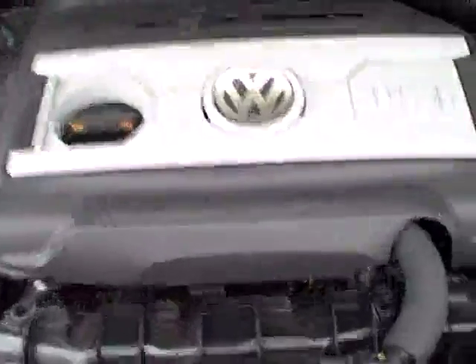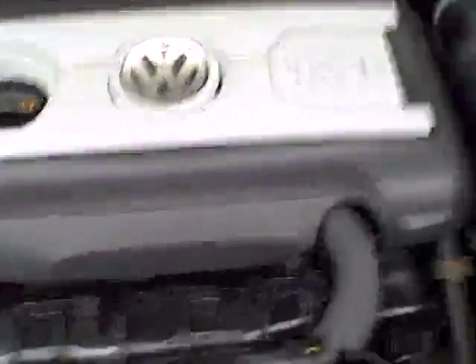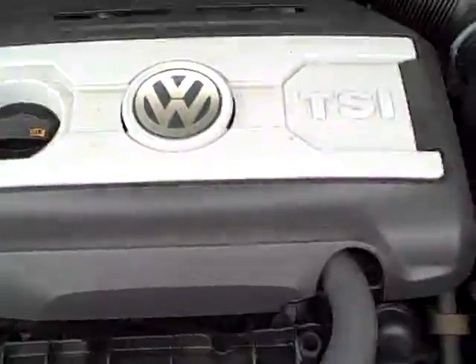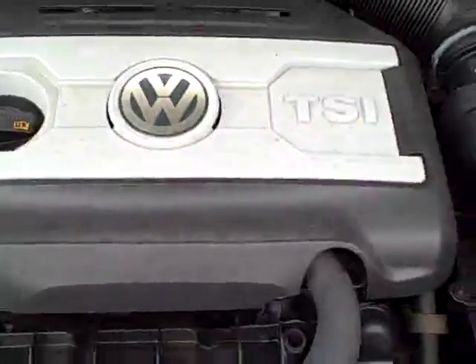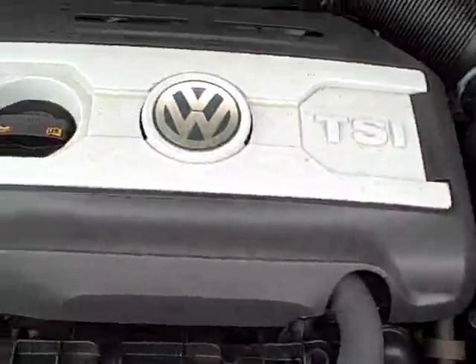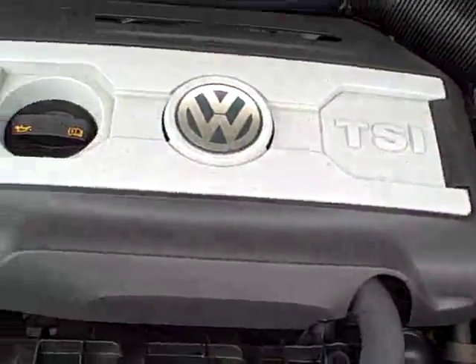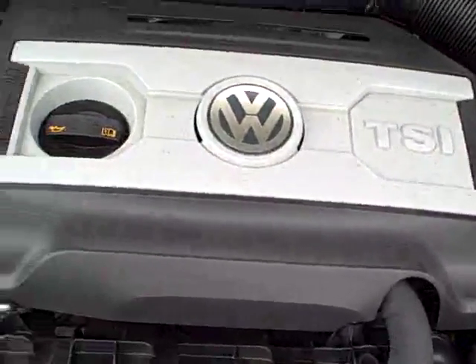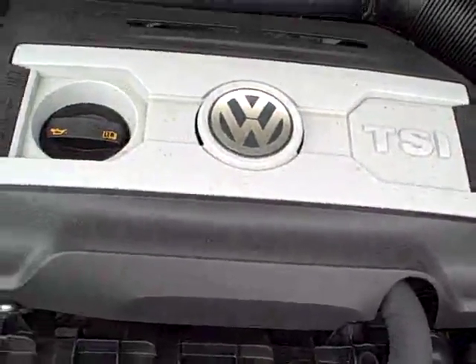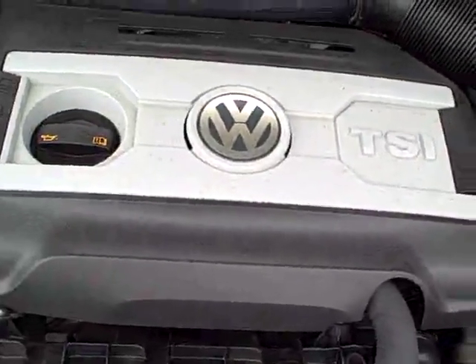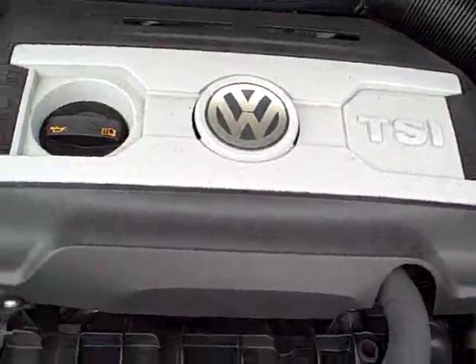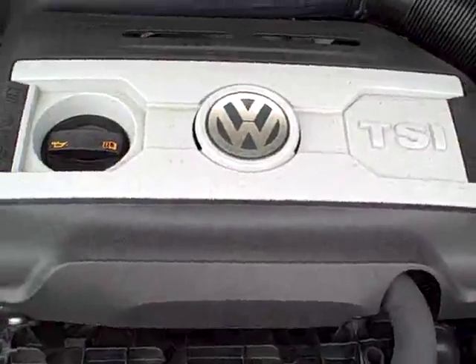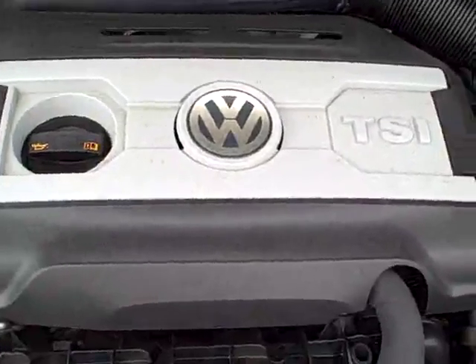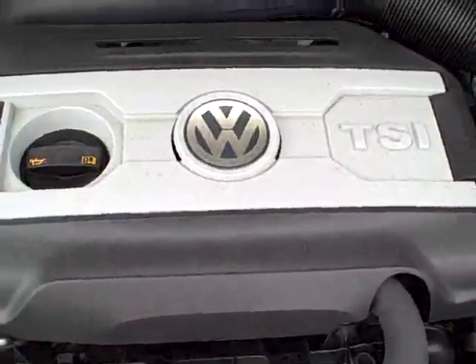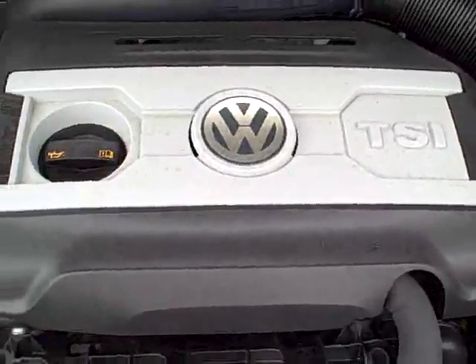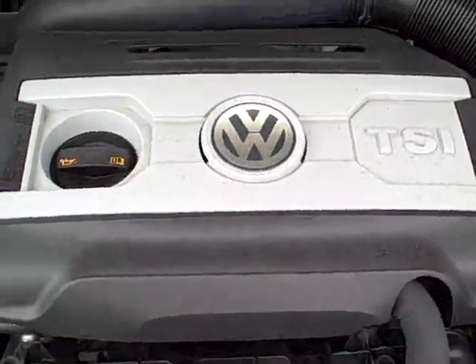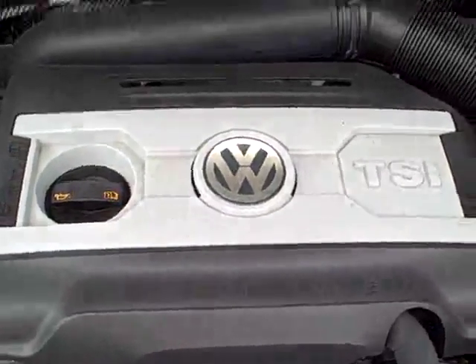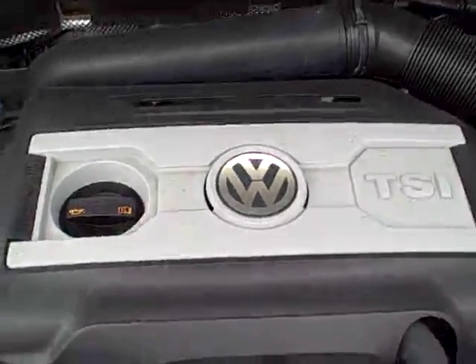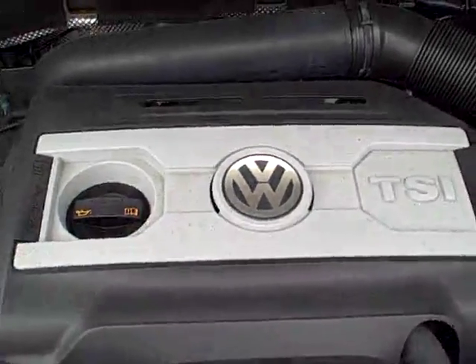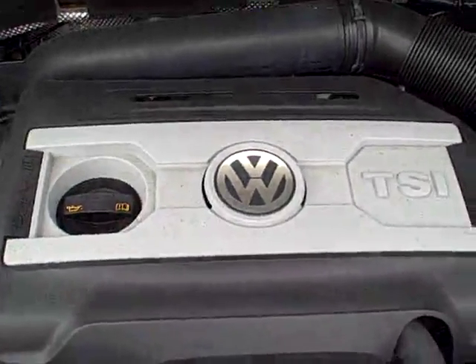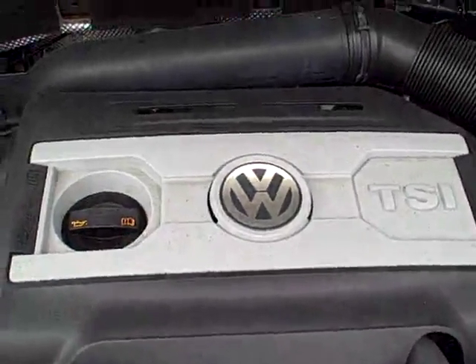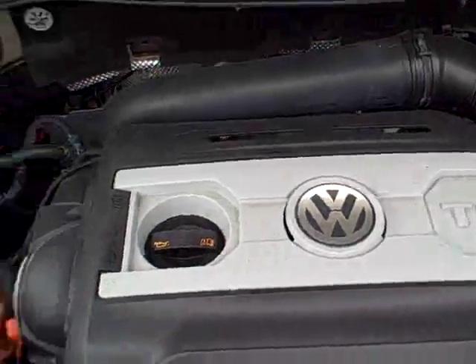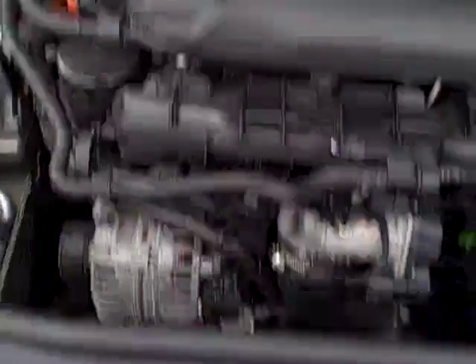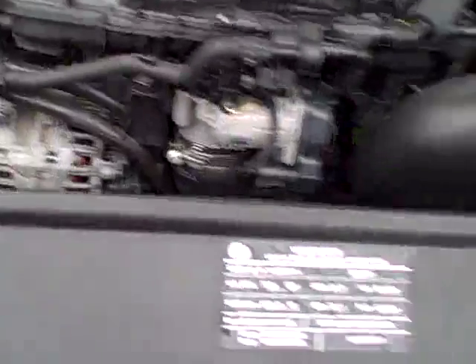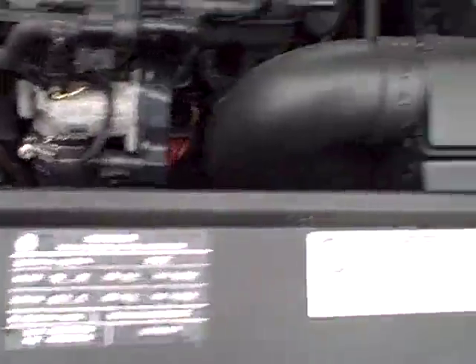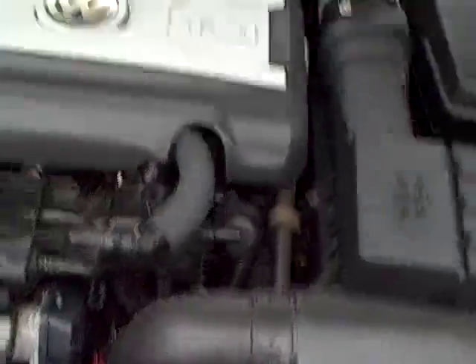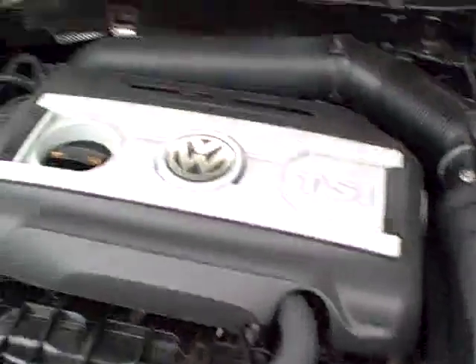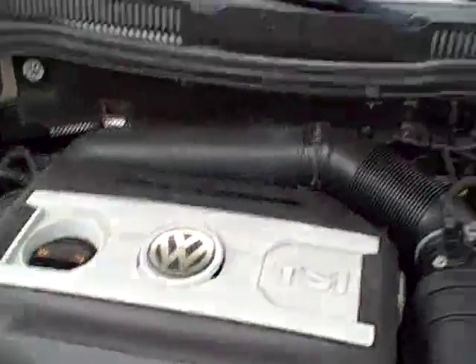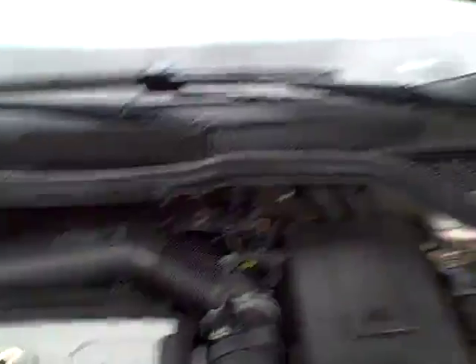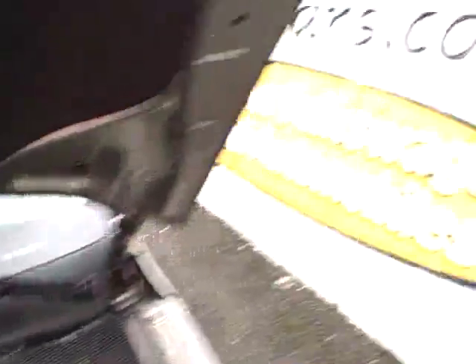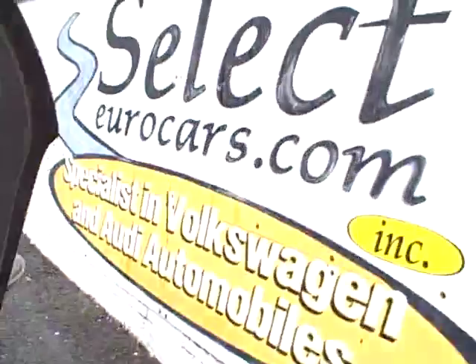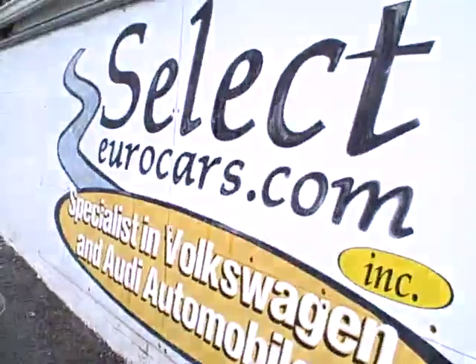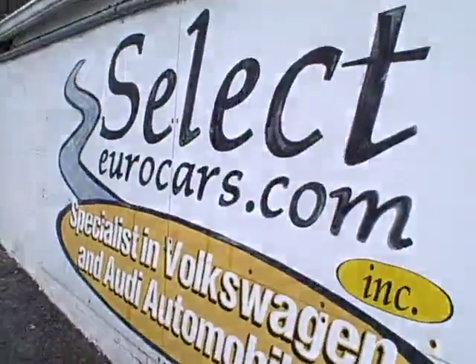Under the hood we see the TSI 2-liter. The importance of the TSI 2-liter is no timing belt to replace, which cuts down on maintenance costs. All the EPA emission stickers are present, so no sign of any significant prior damage.